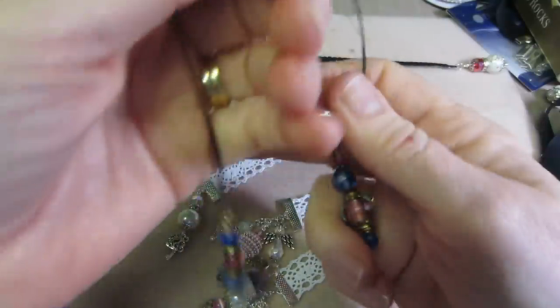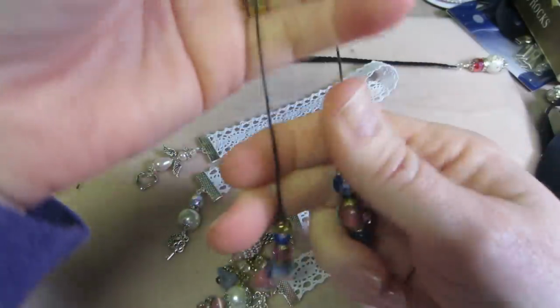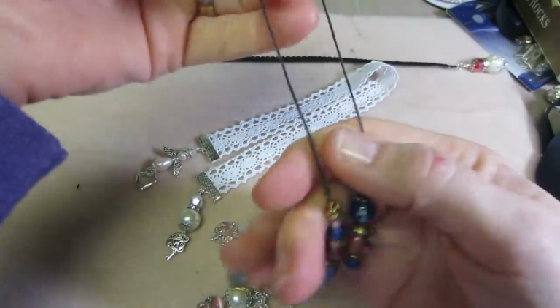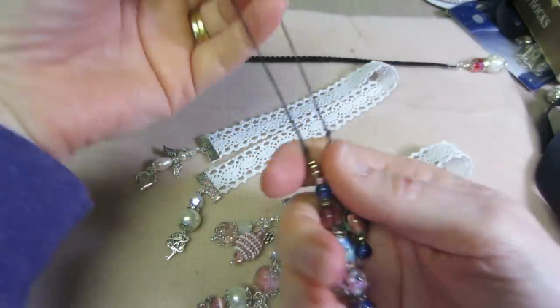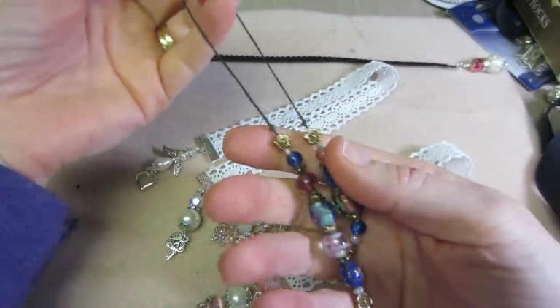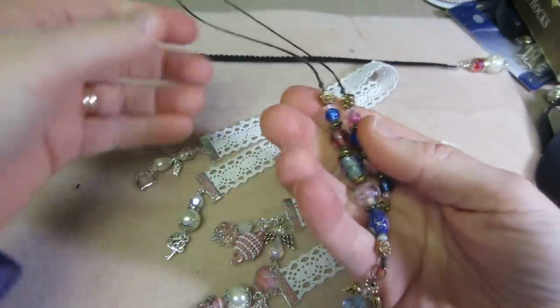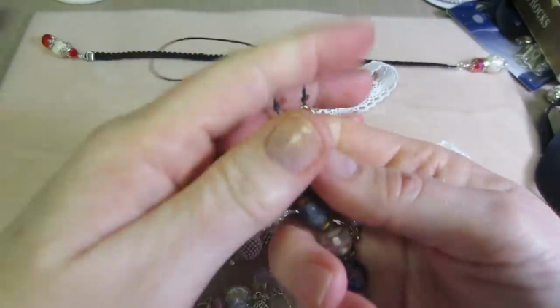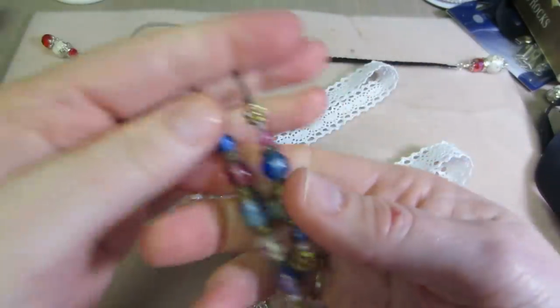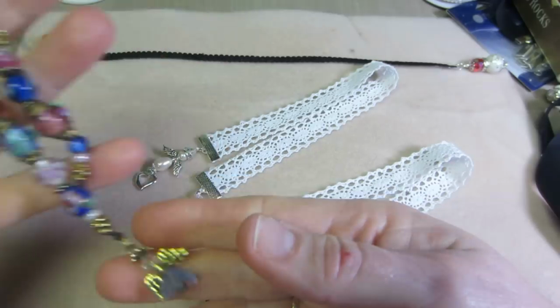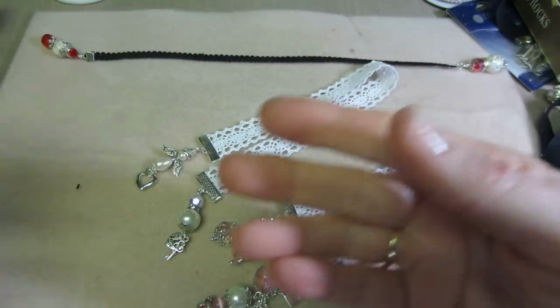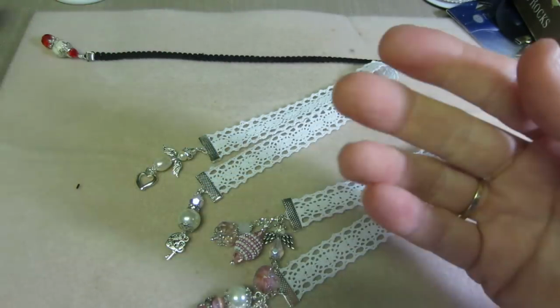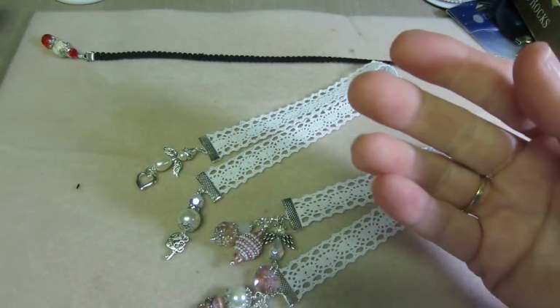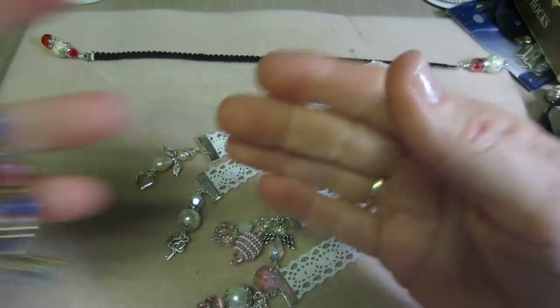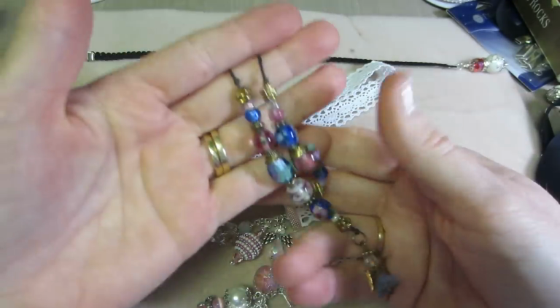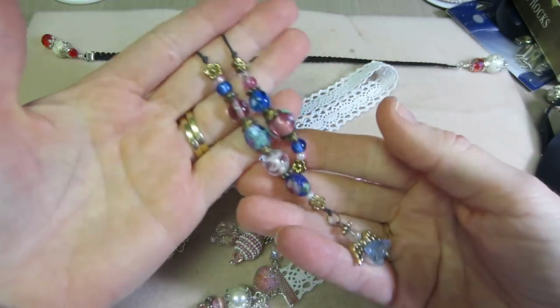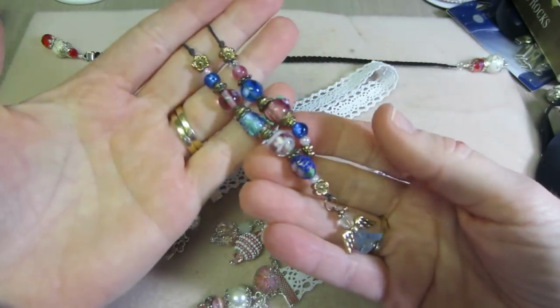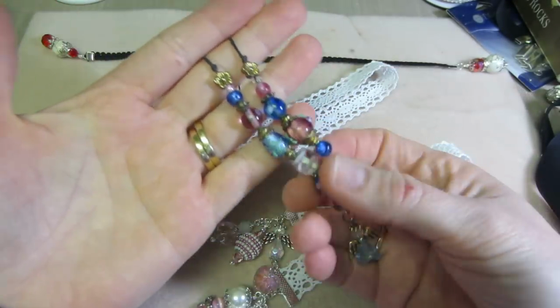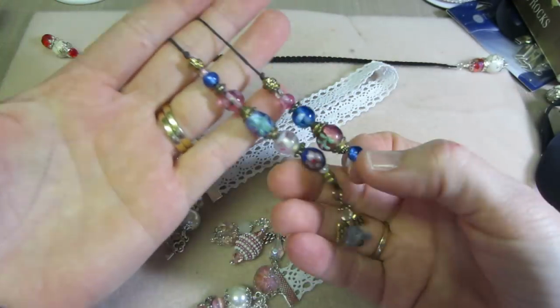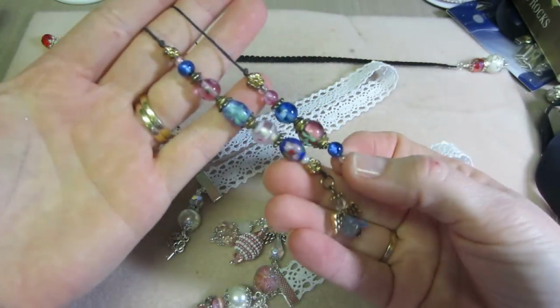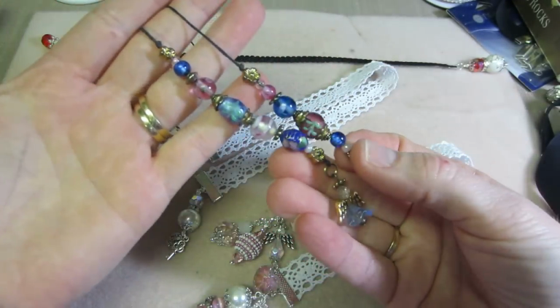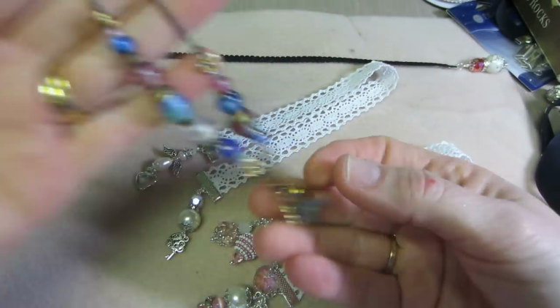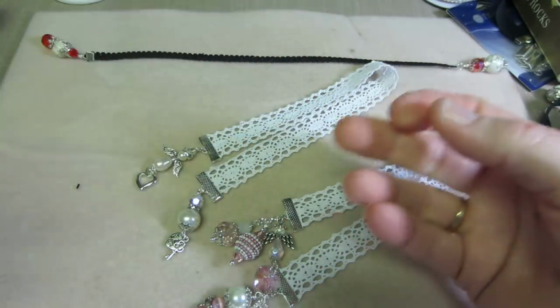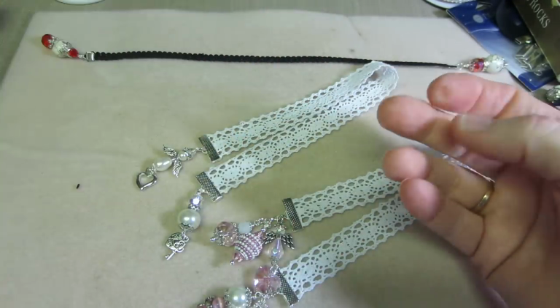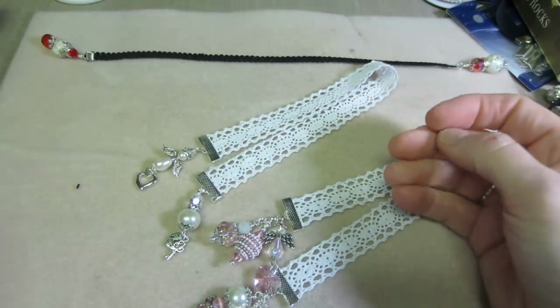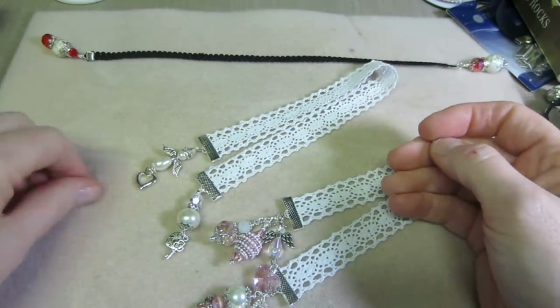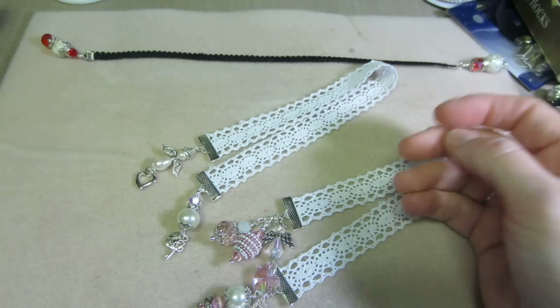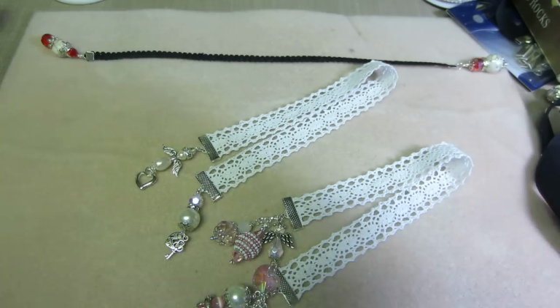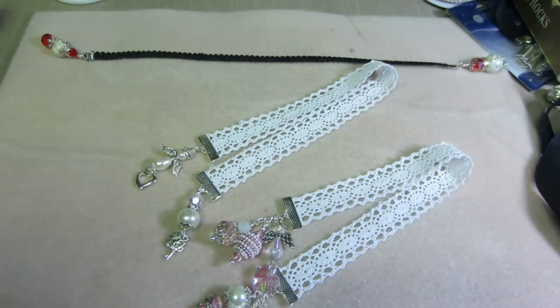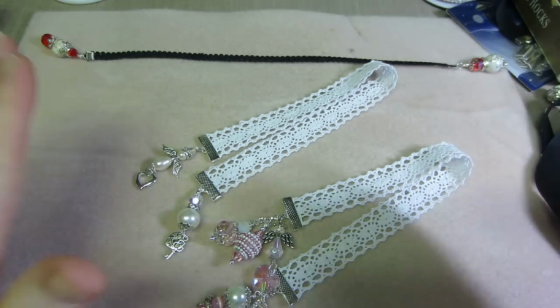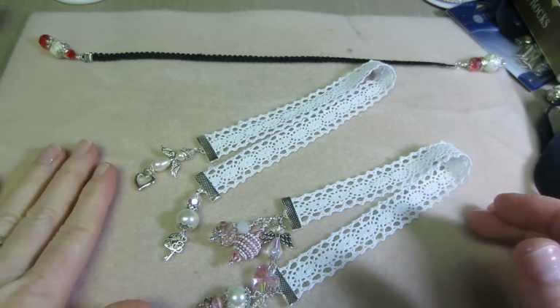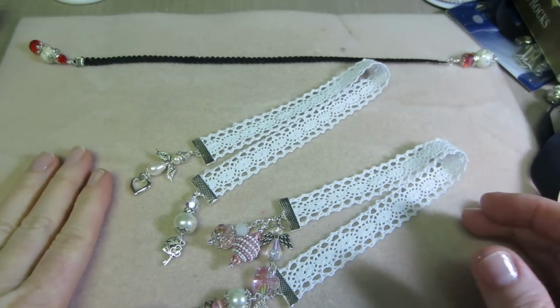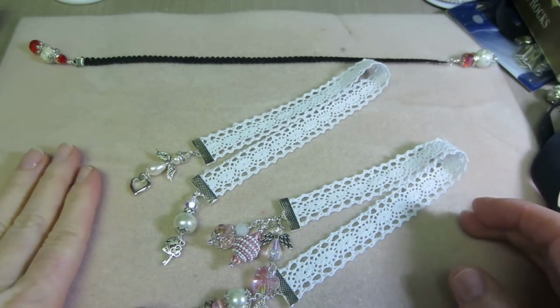So I've cut most of them apart now and used the beads for other things, but this one I found up in my nightstand. But thank you so much, Stormy.